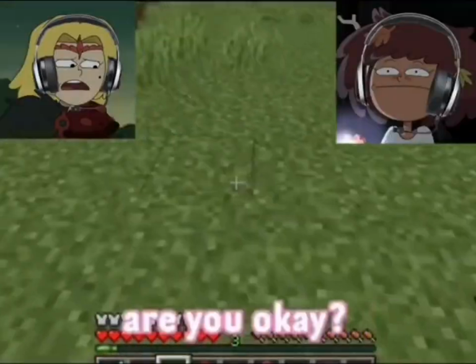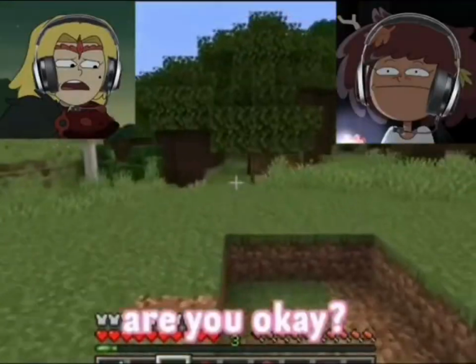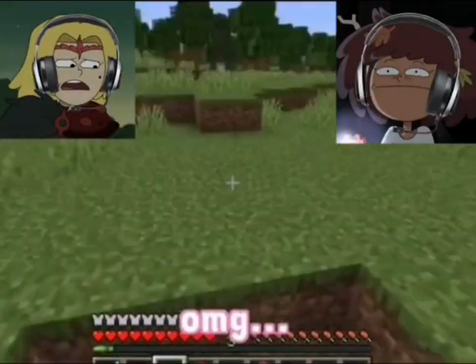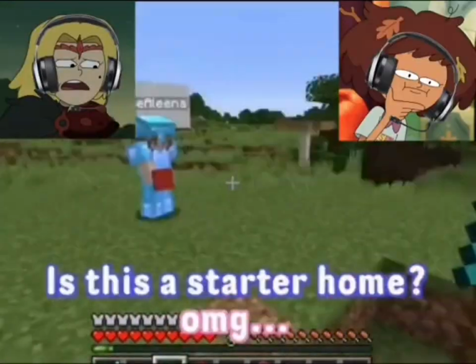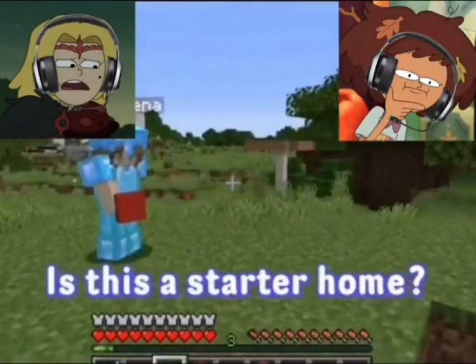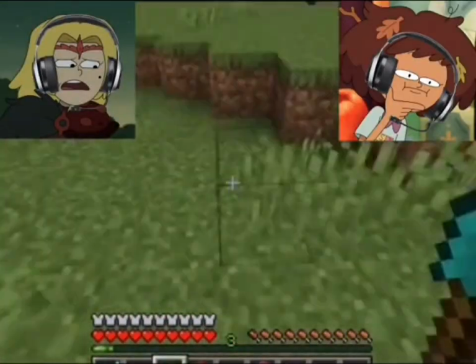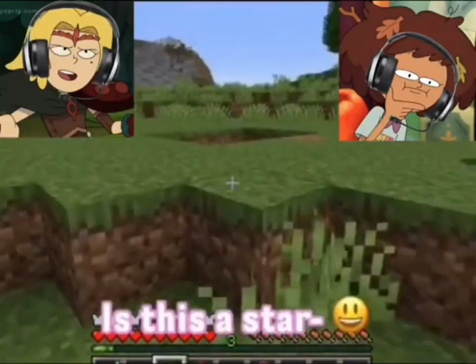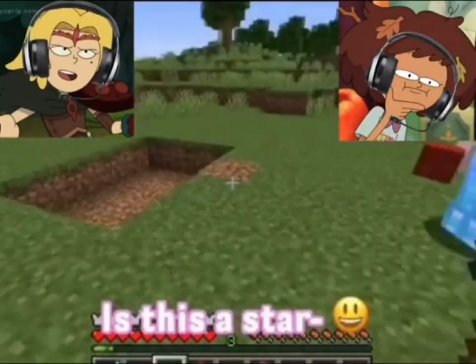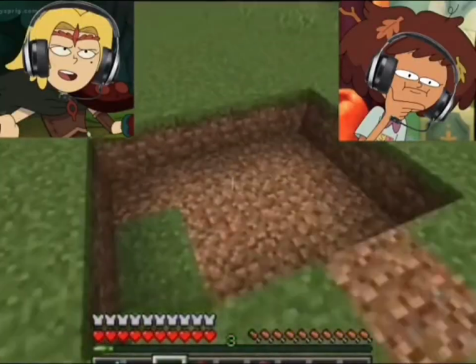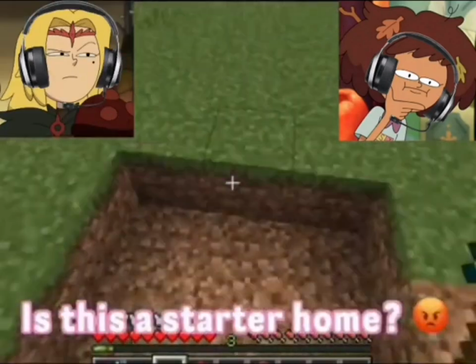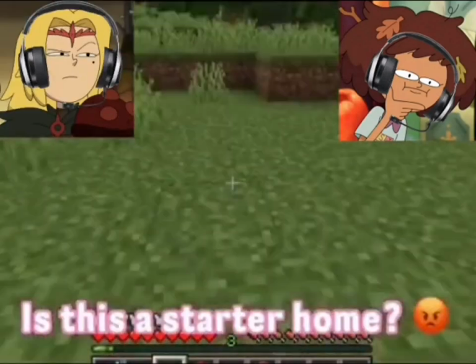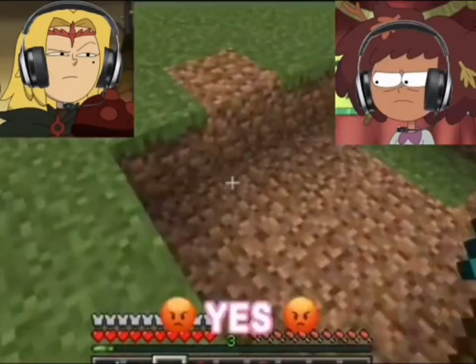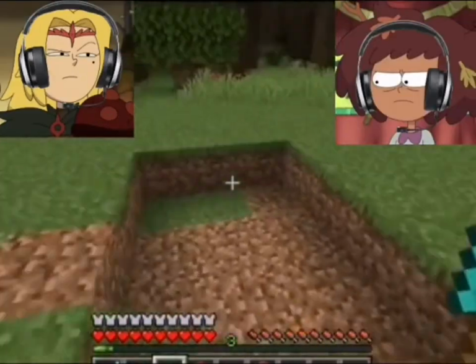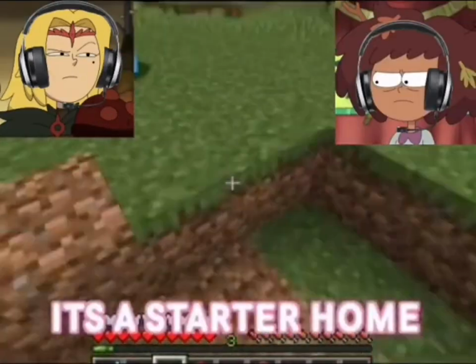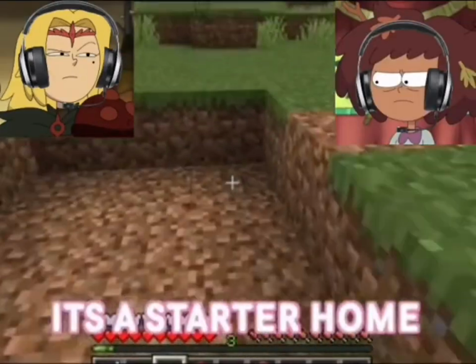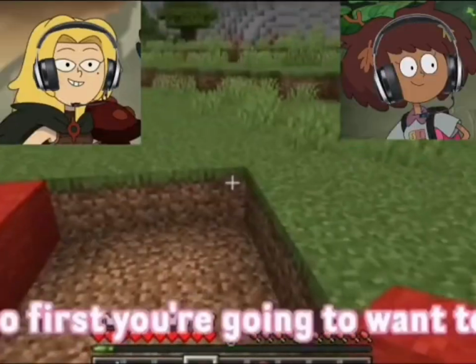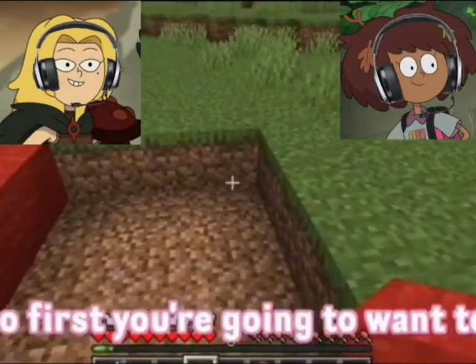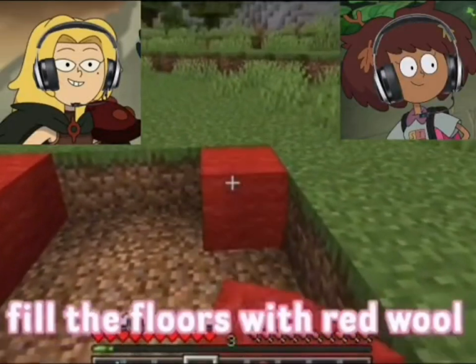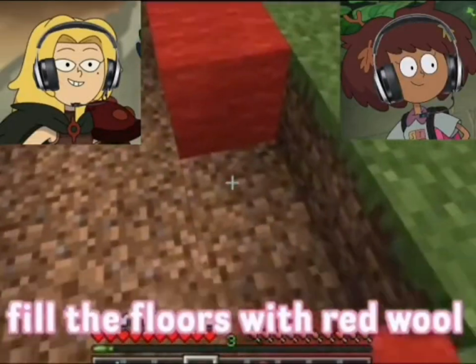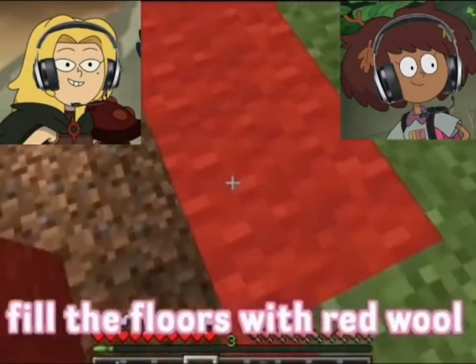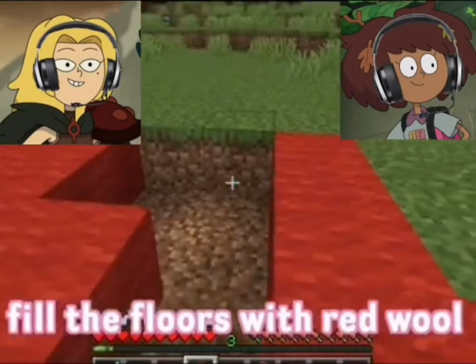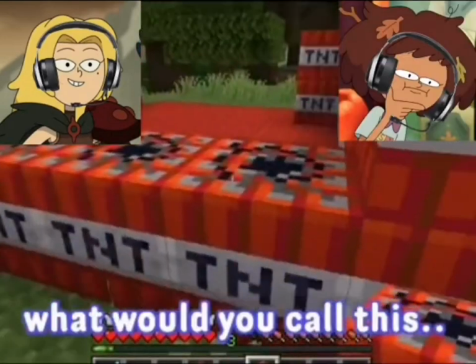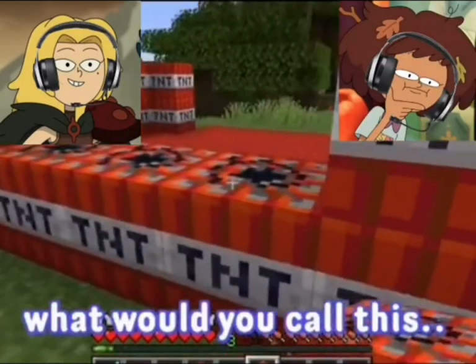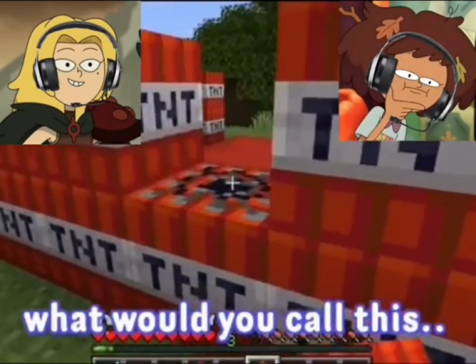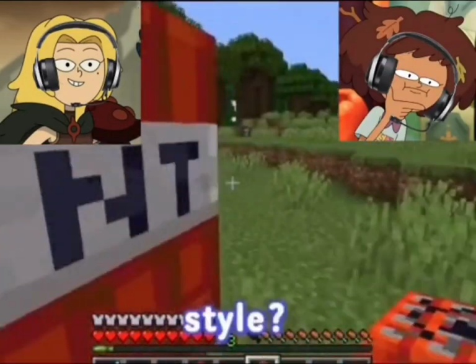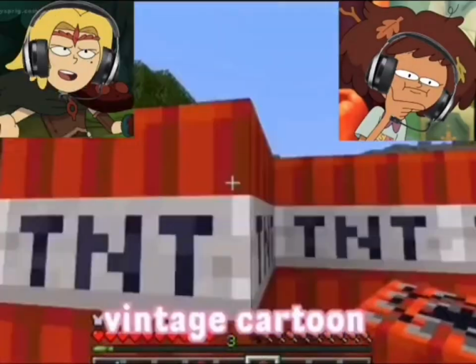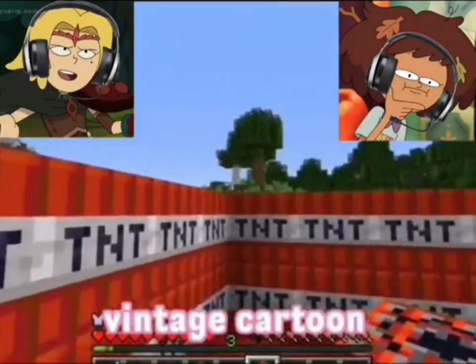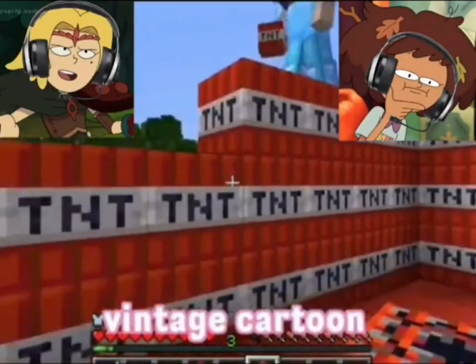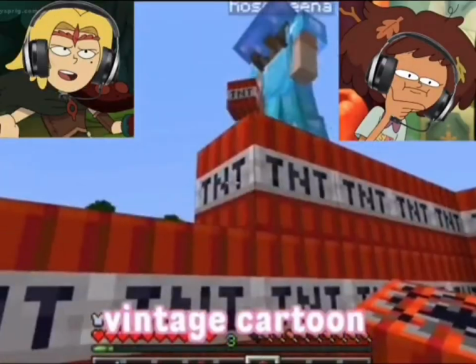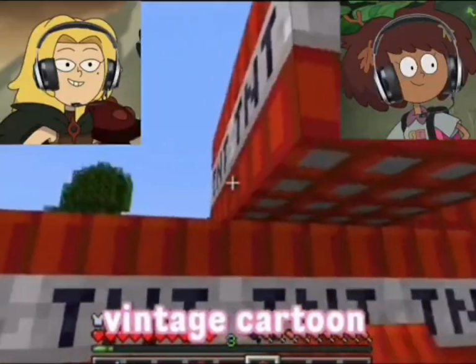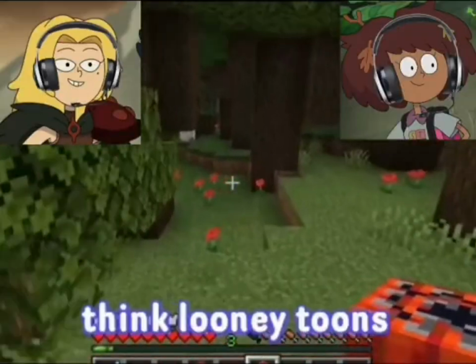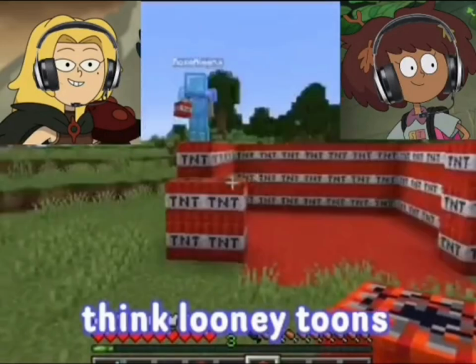Are you okay? Oh my god. Is this a starter home? Yes, it's a starter home. So first you're gonna want to fill the floors with red wool. What would you call this style? Vintage cartoon — think Looney Tunes.